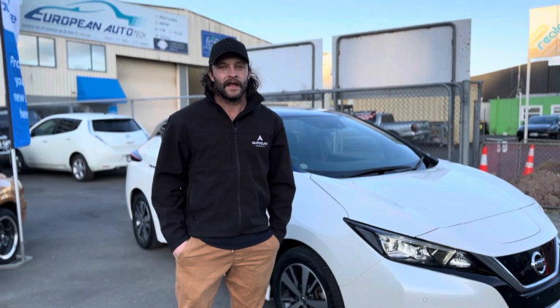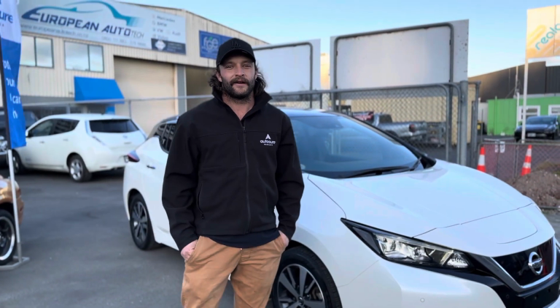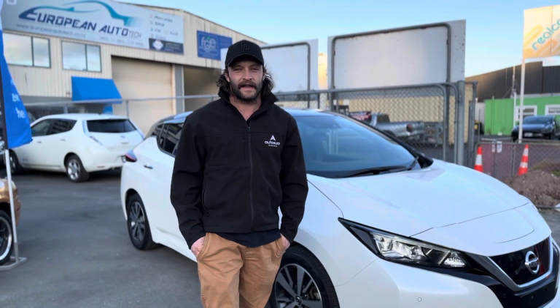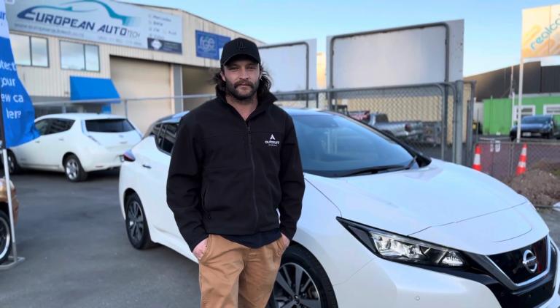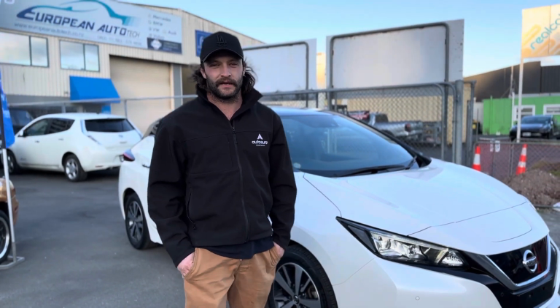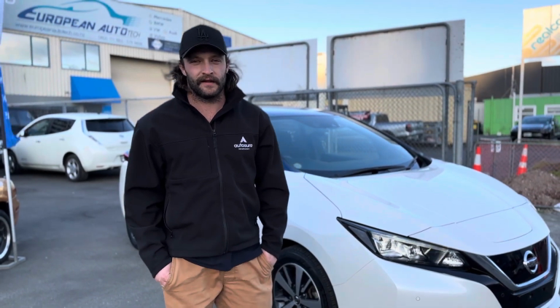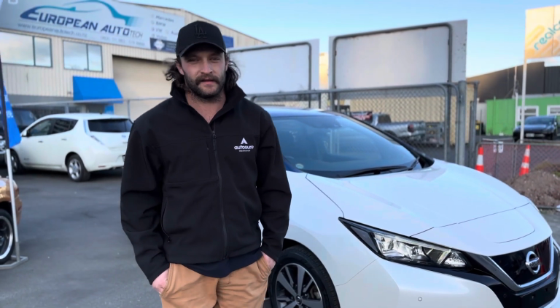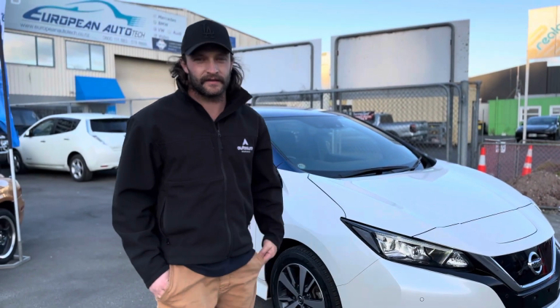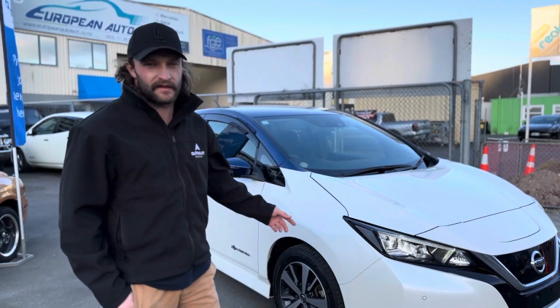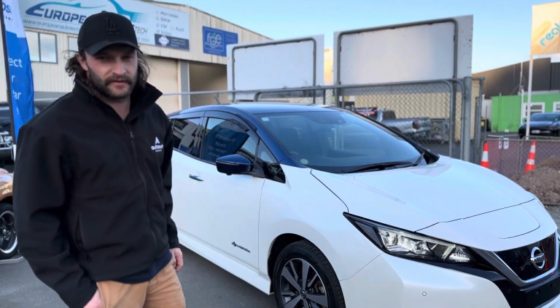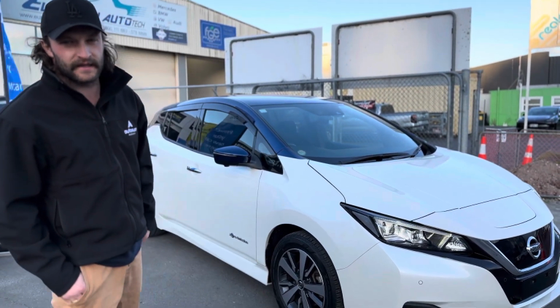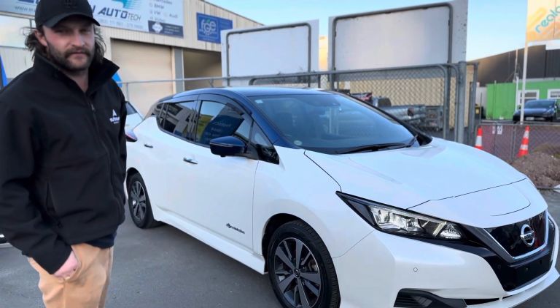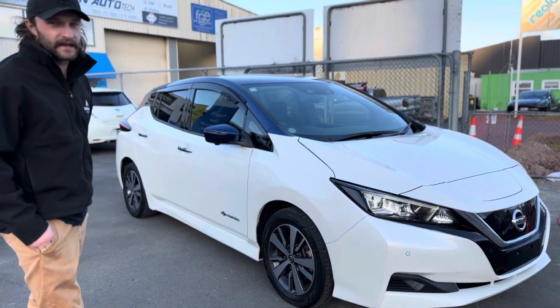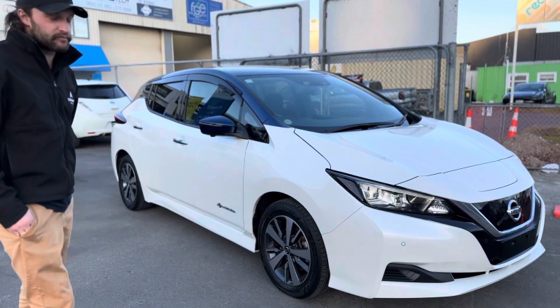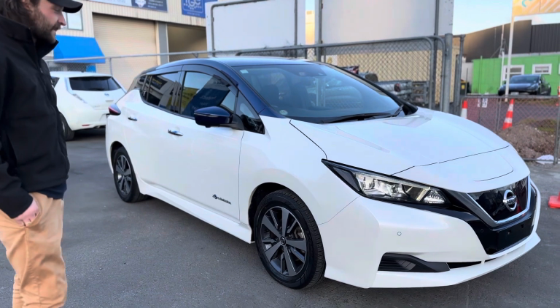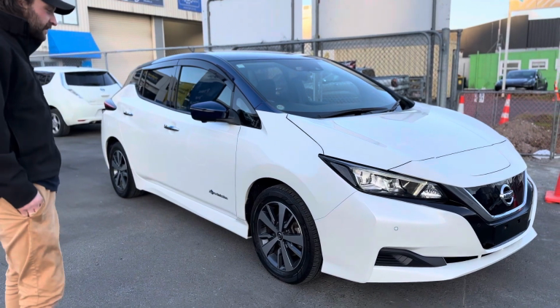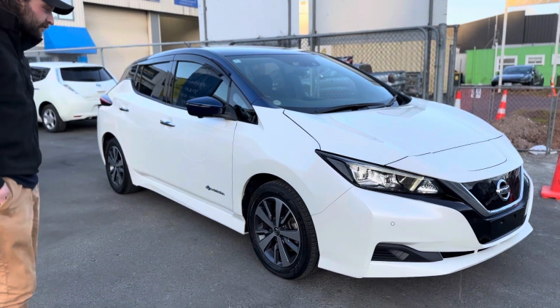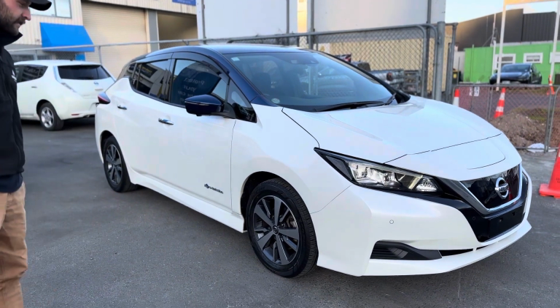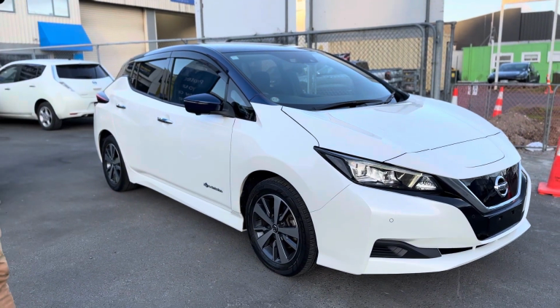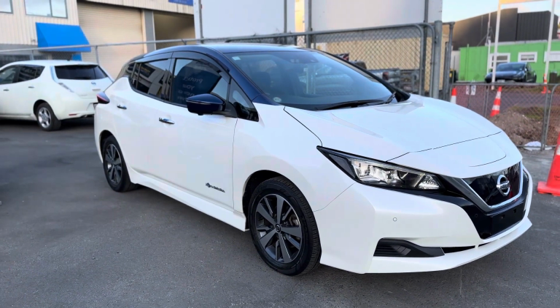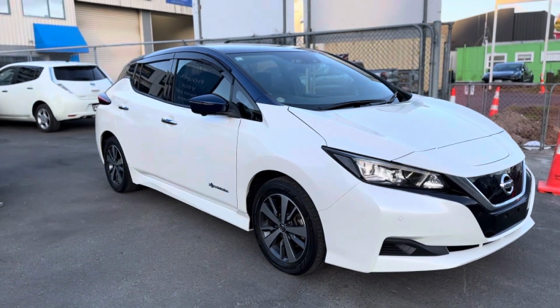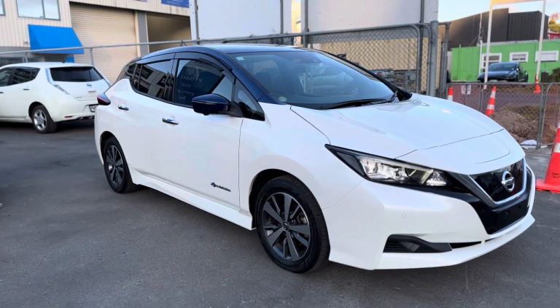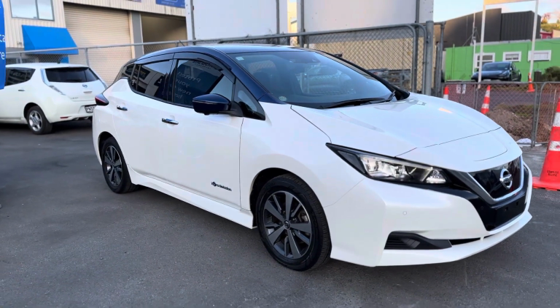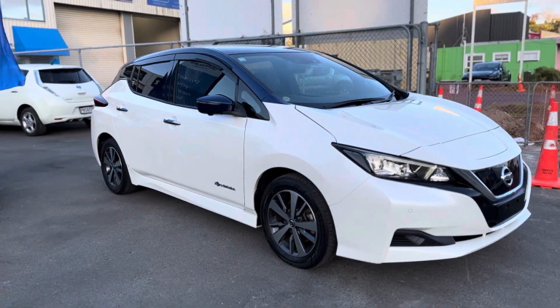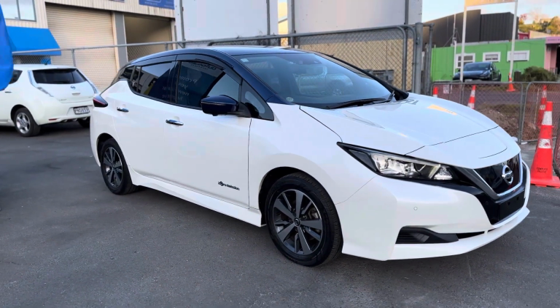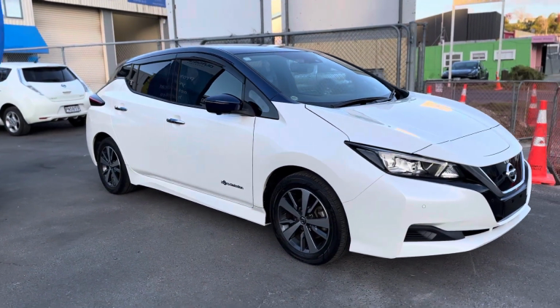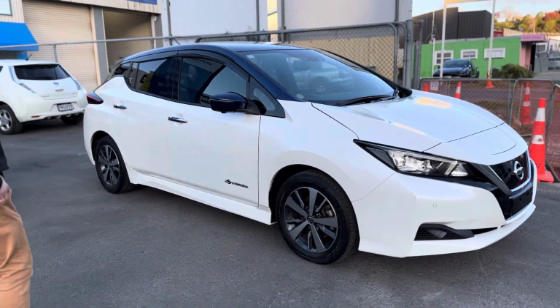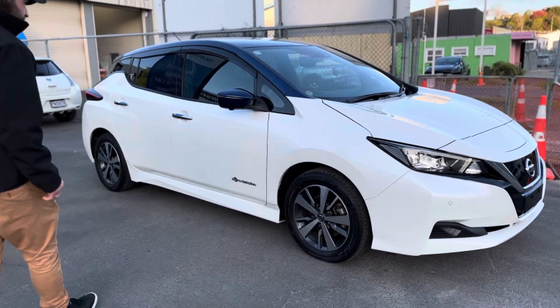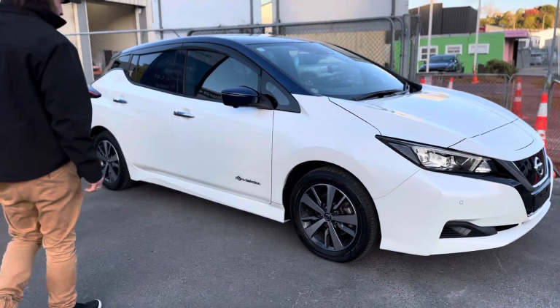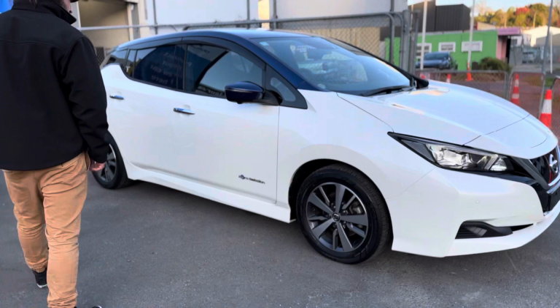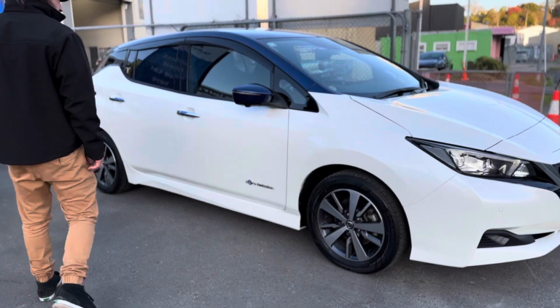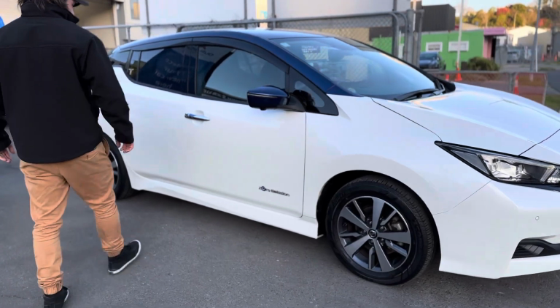Hey guys, it's Taylor from Tauranga Cars. This here is a 2019 LEAF 40X with 88% state of health. This one's done 68,000Ks and is quite a tidy example of a LEAF.